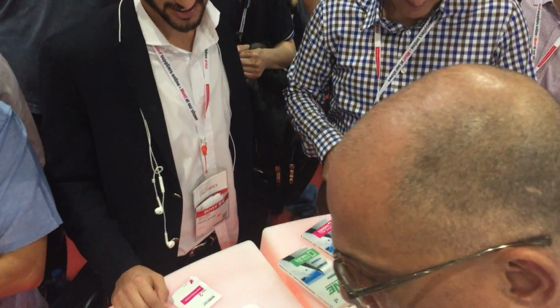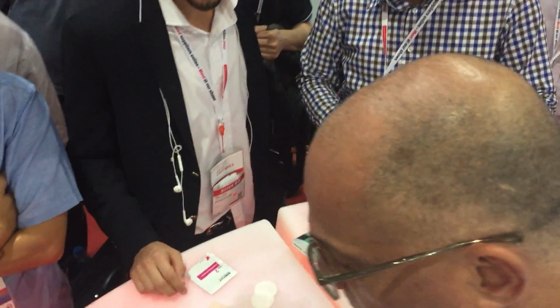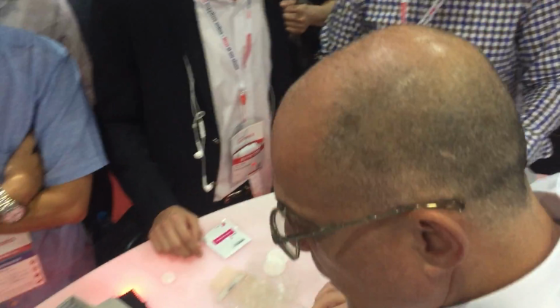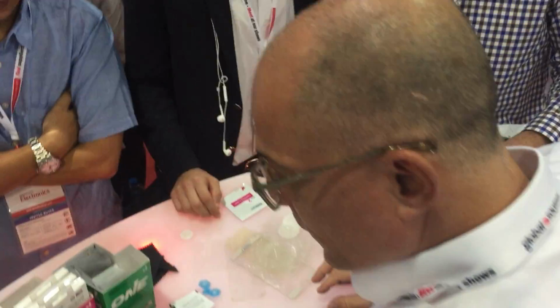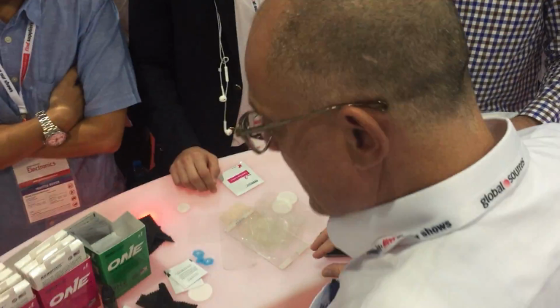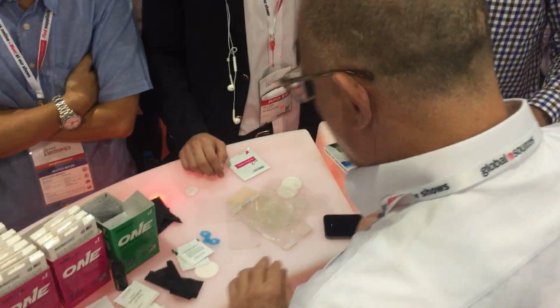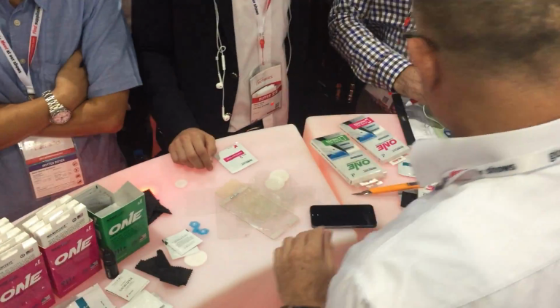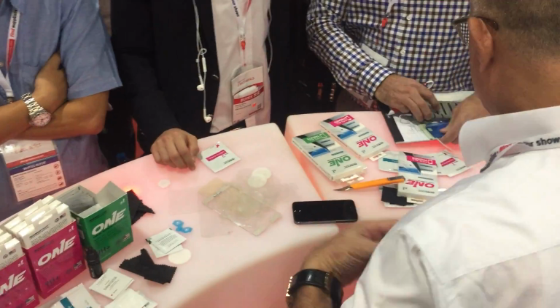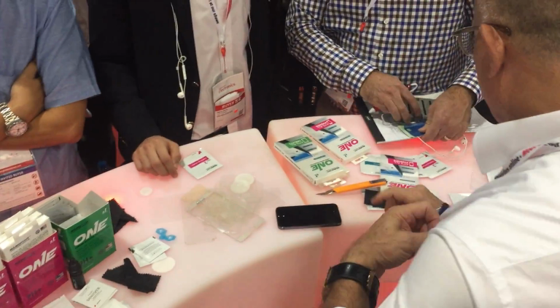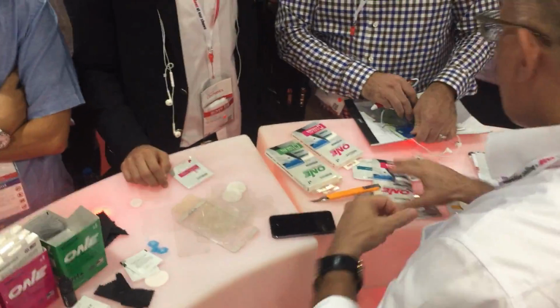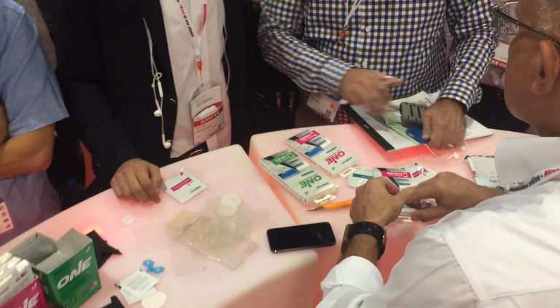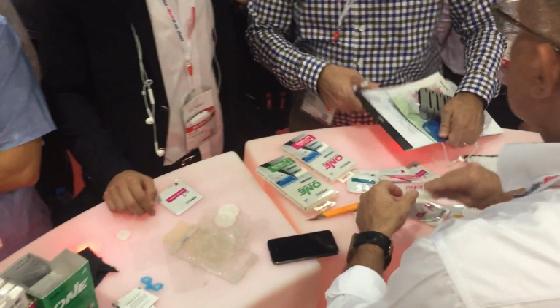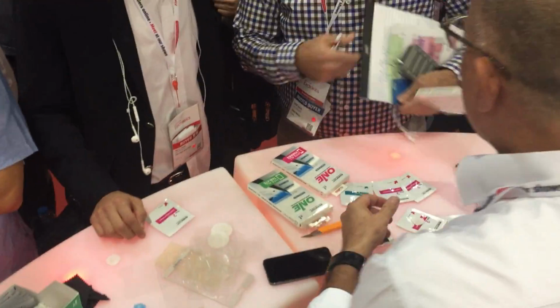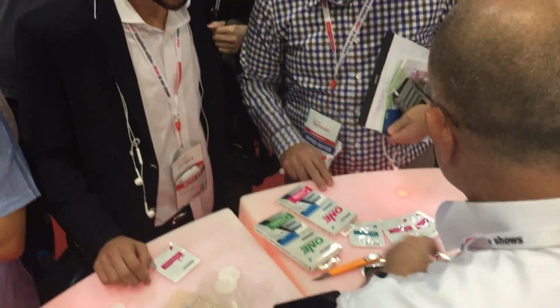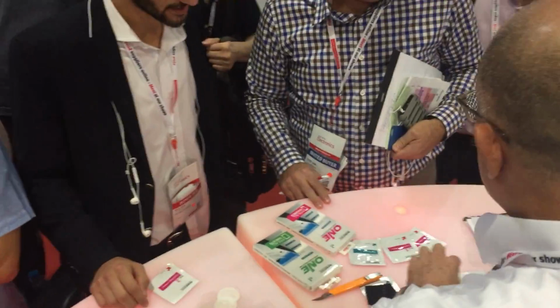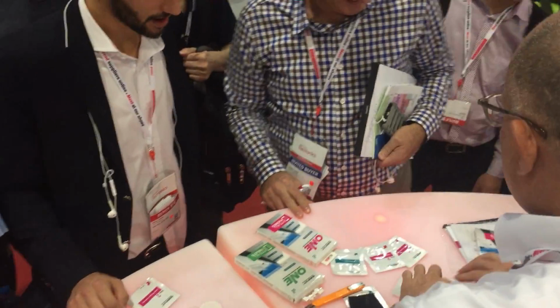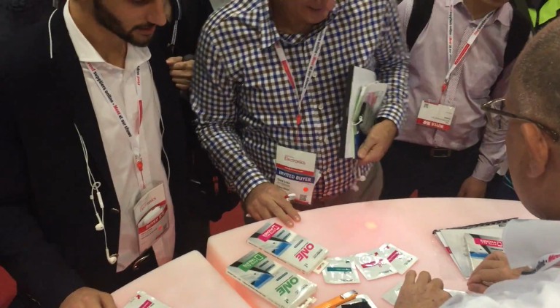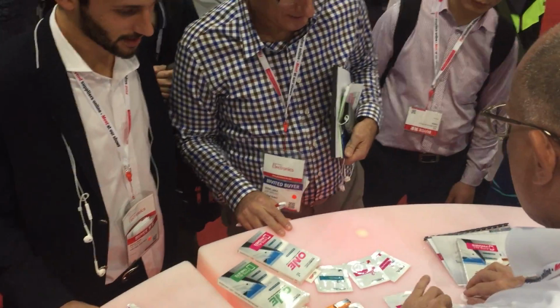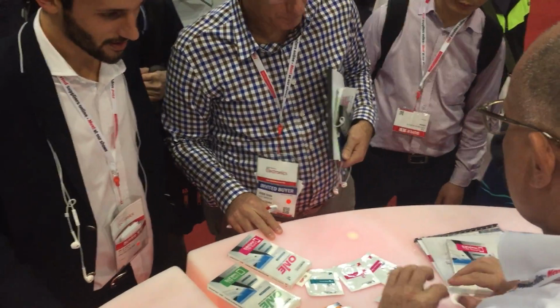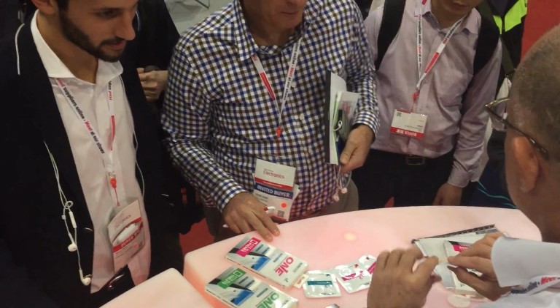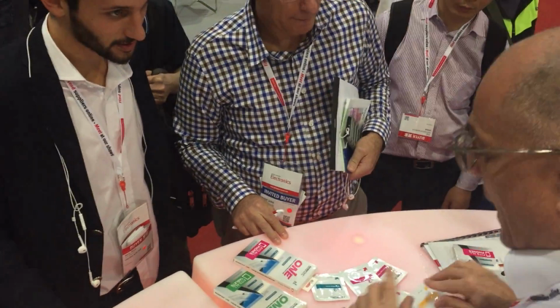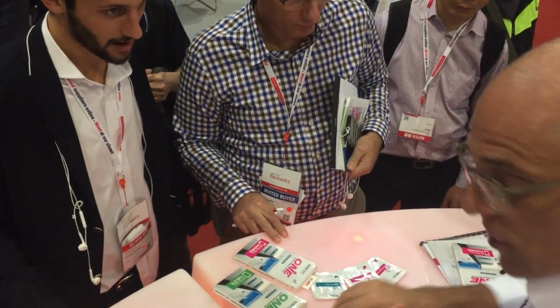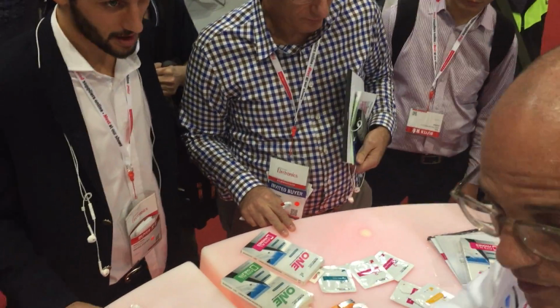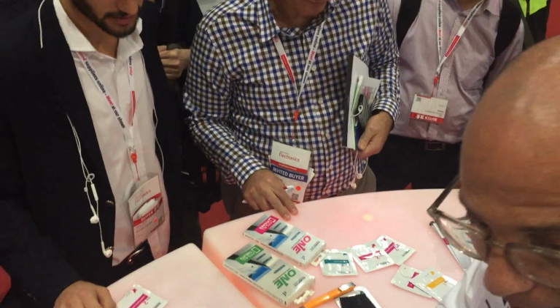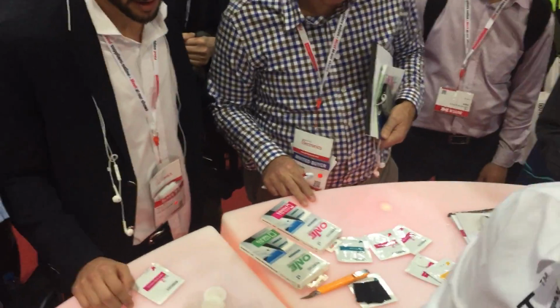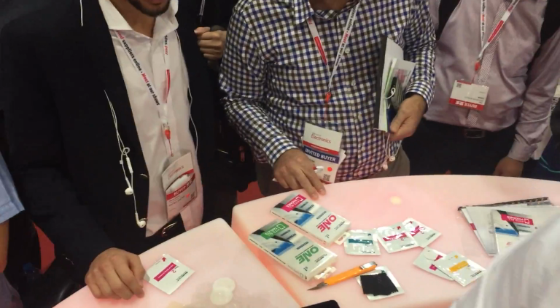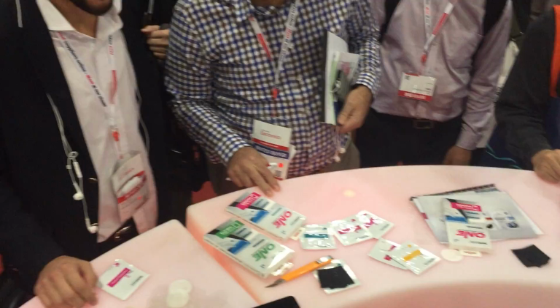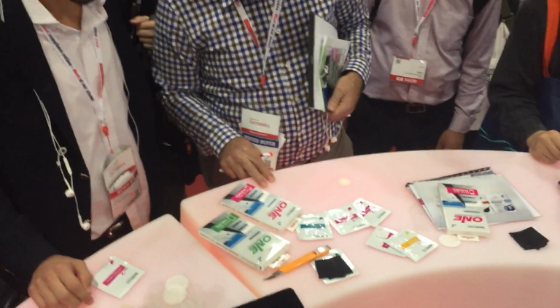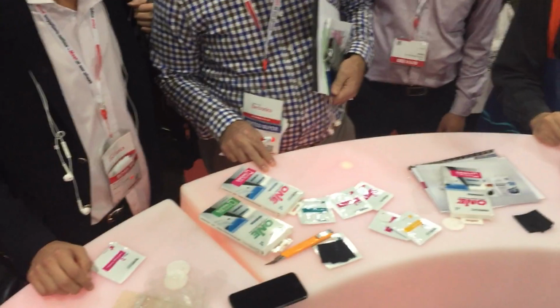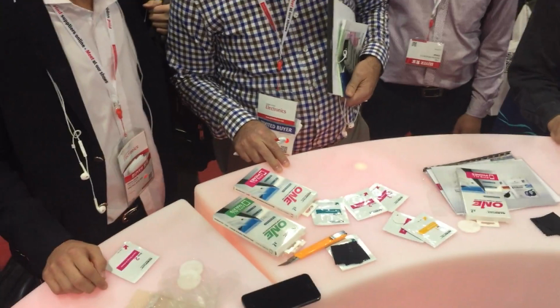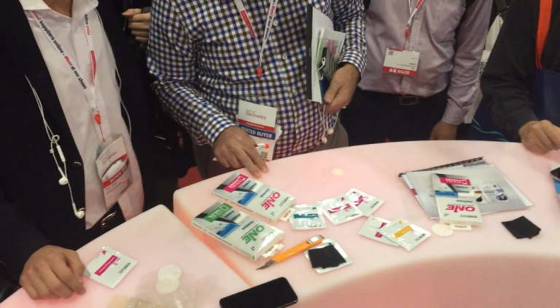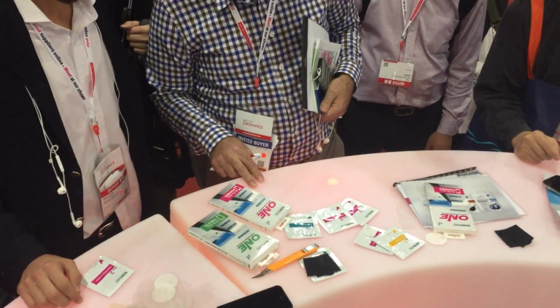So what we'll do now, the first step is to clean the phone. Inside this package you have... I think I will just use some alcohol from... alcohol, this one.